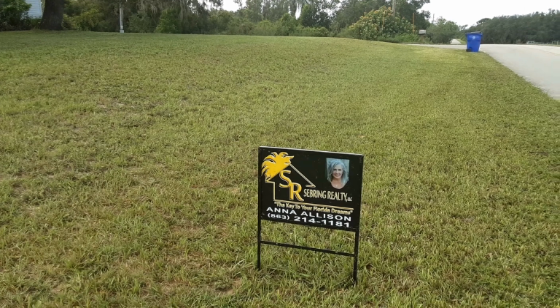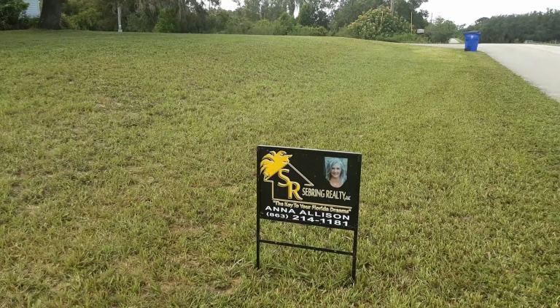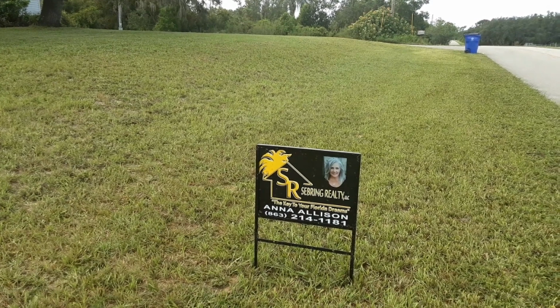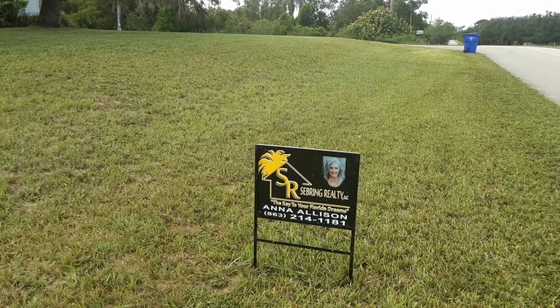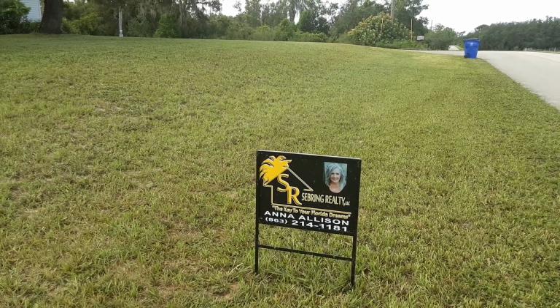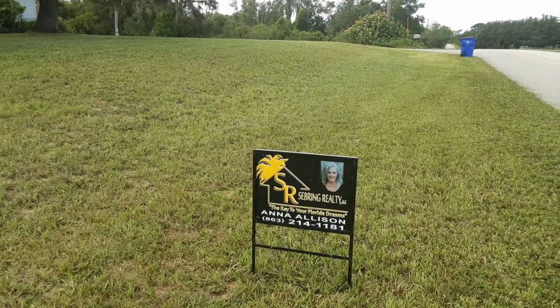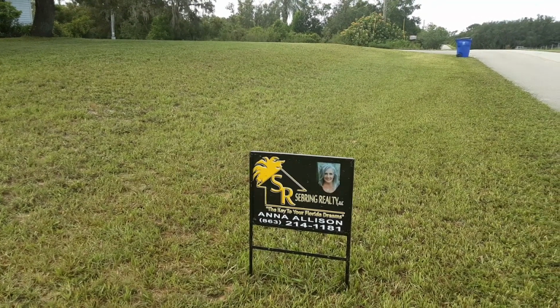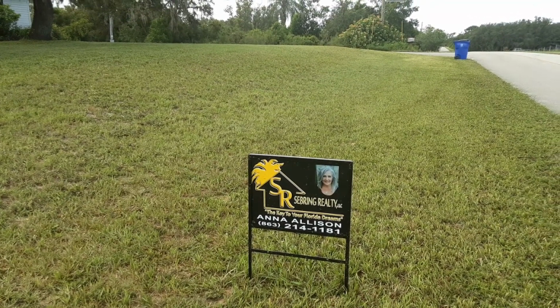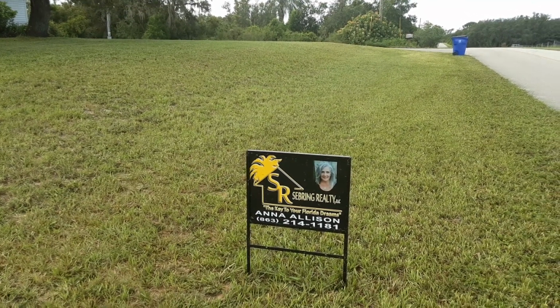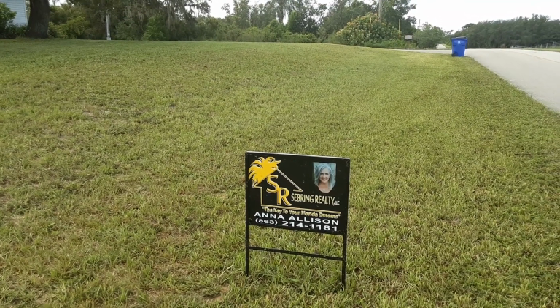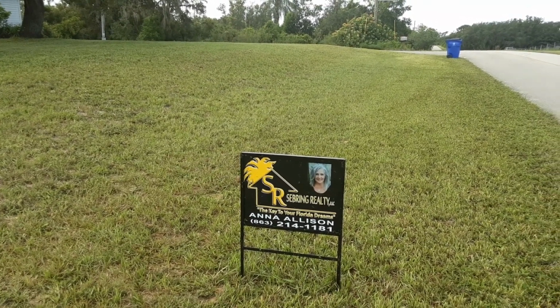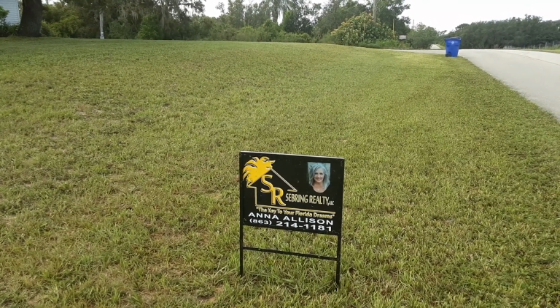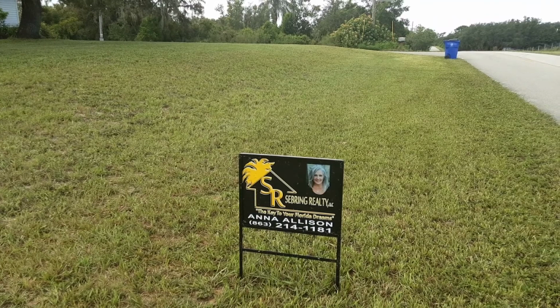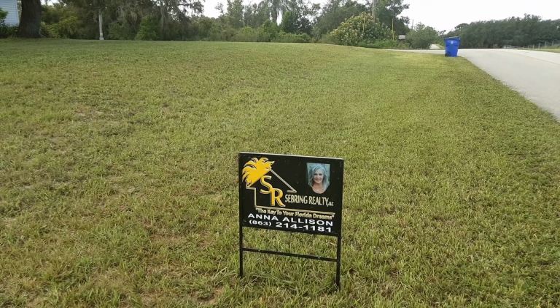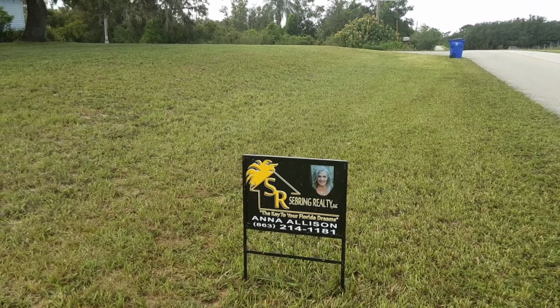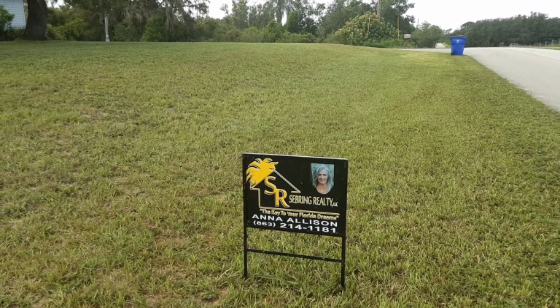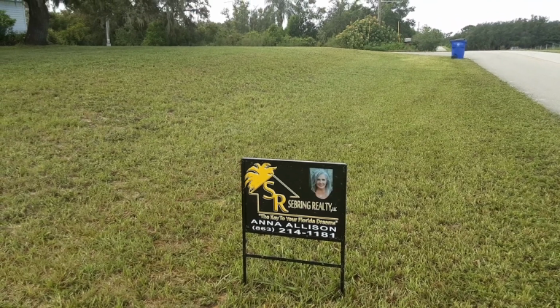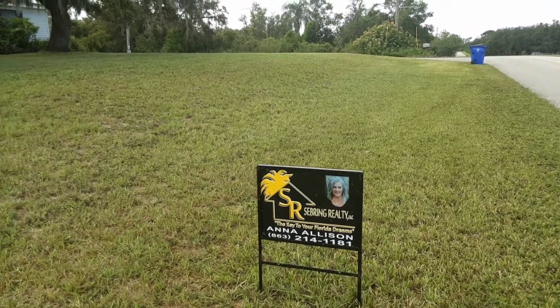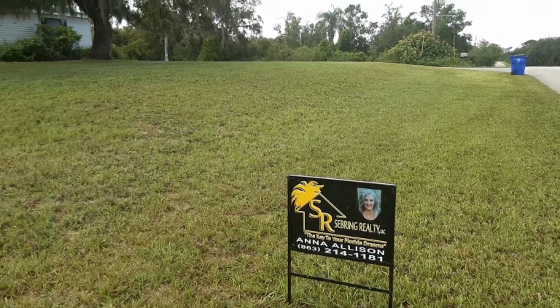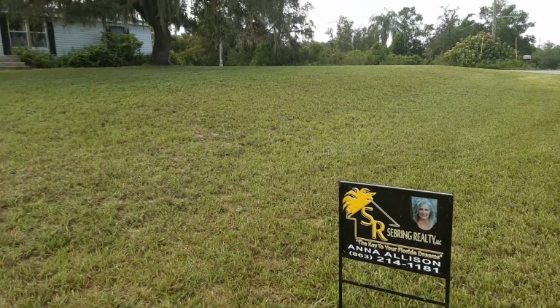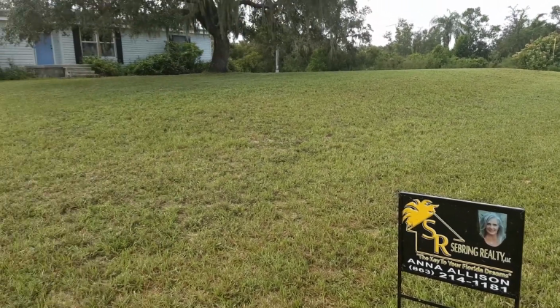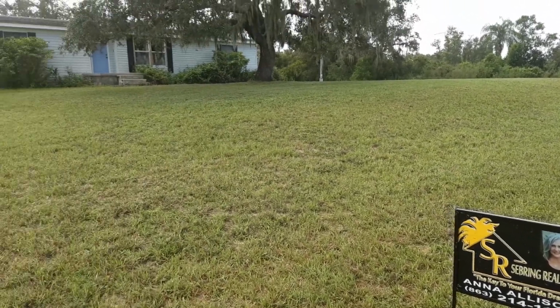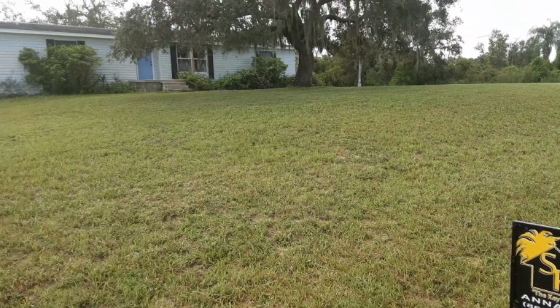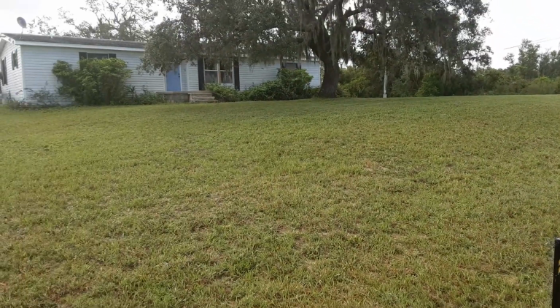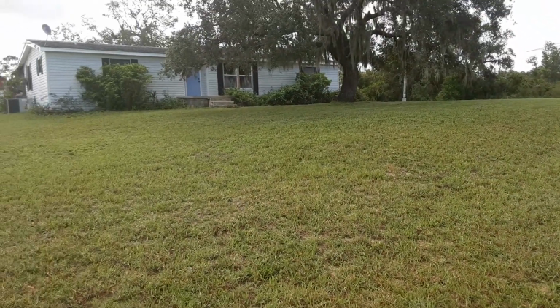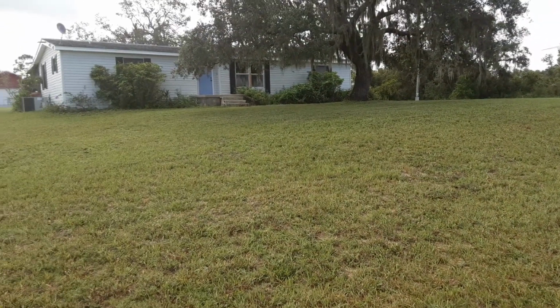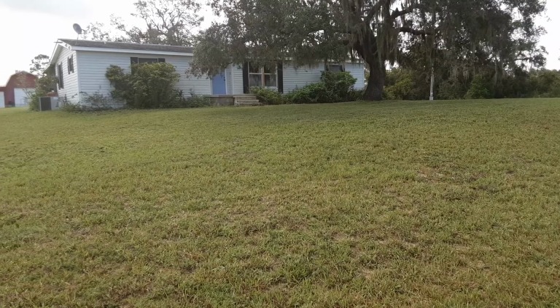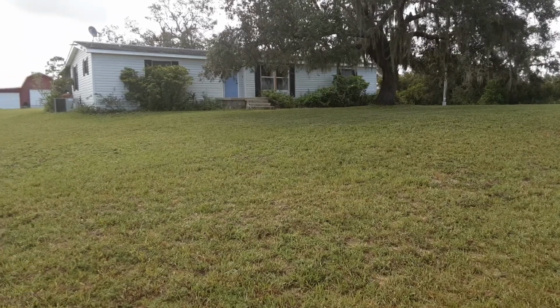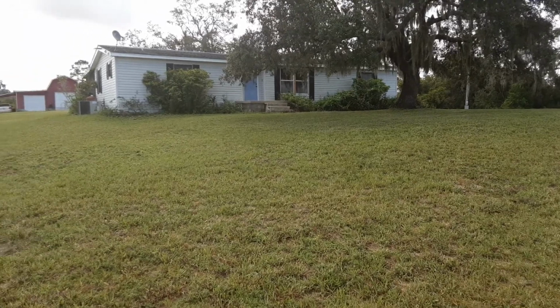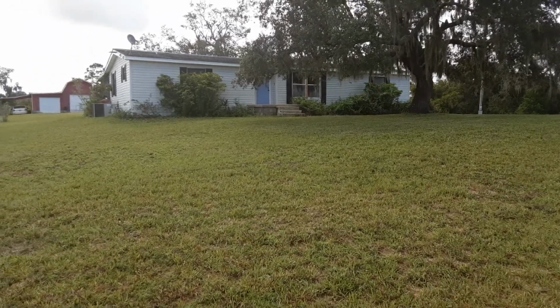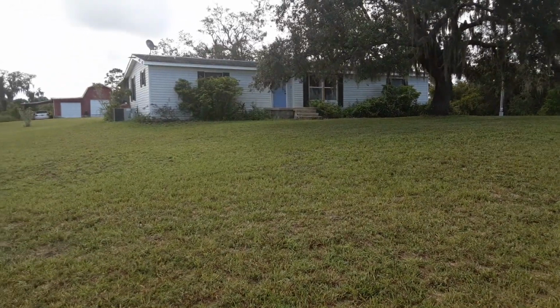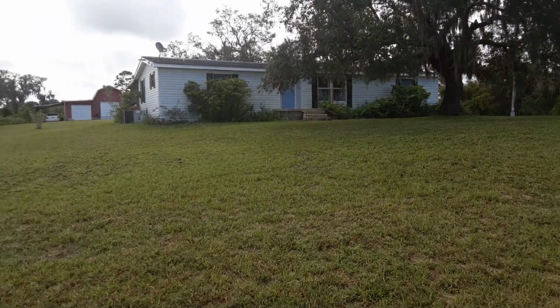Hi, this is Lance Allison with Sebring Realty in Sebring, Florida. Today we're going to take a look at 2626 Van Pelt Road in Sebring.